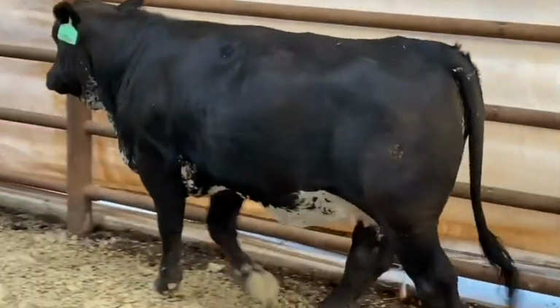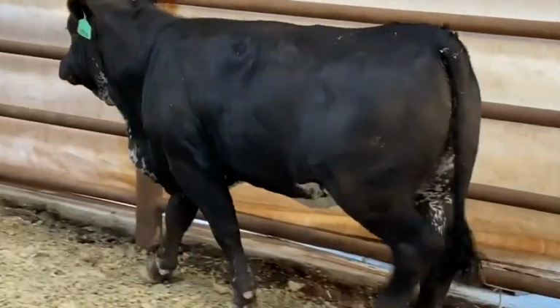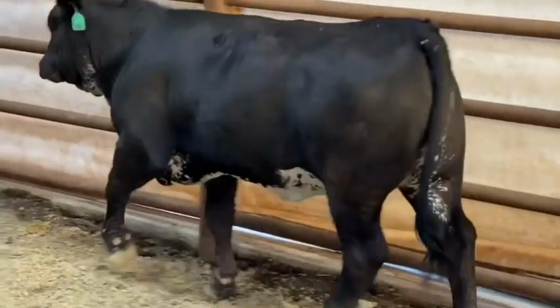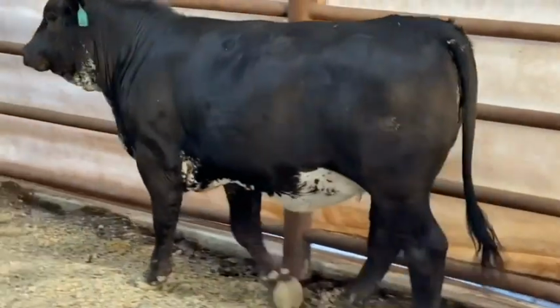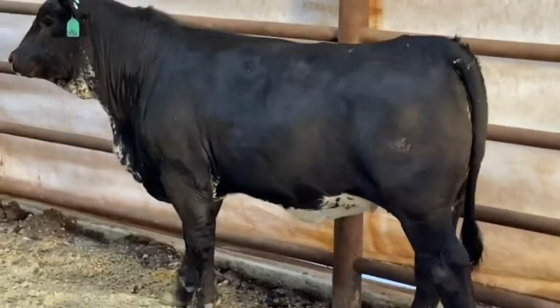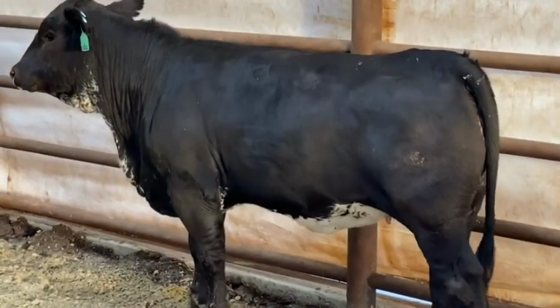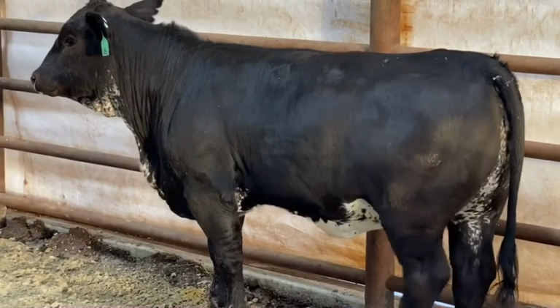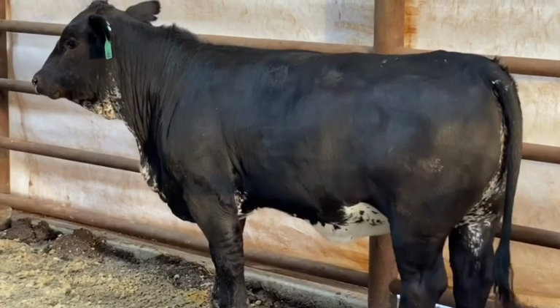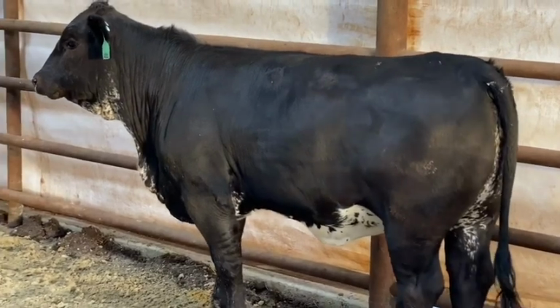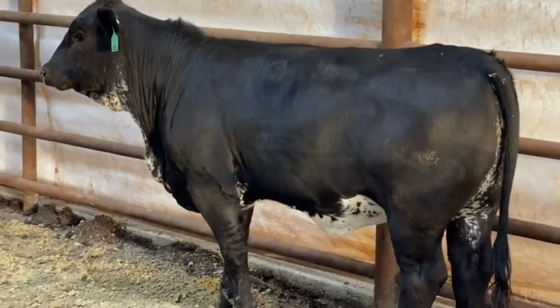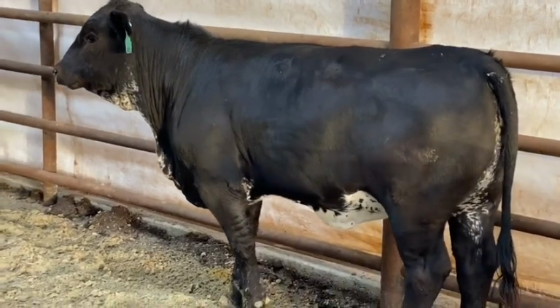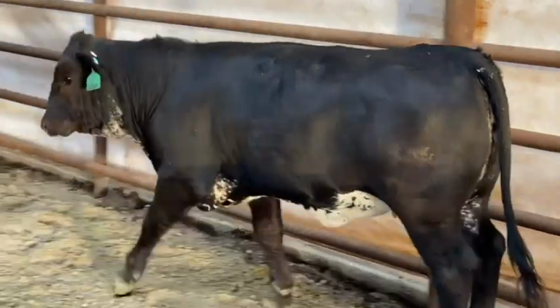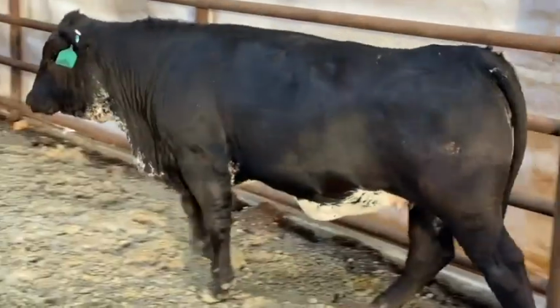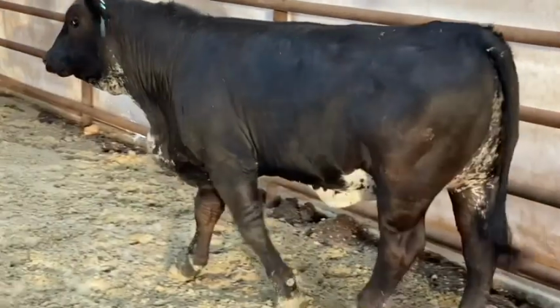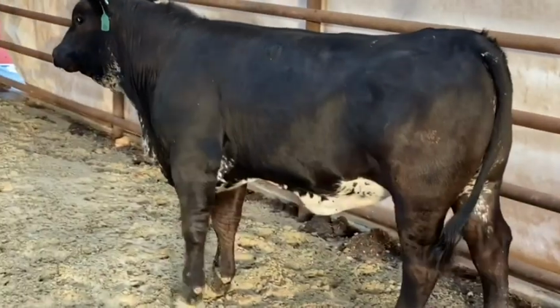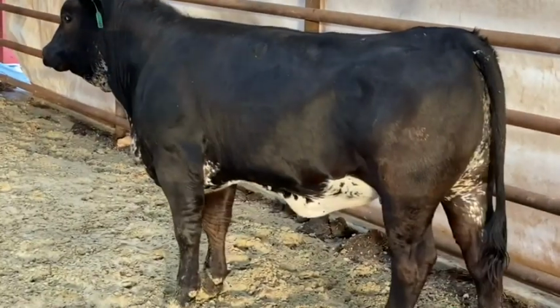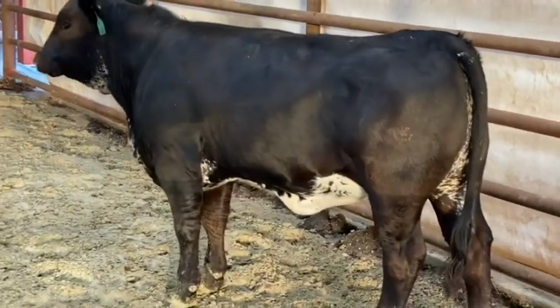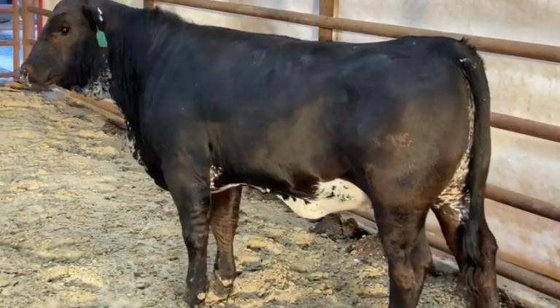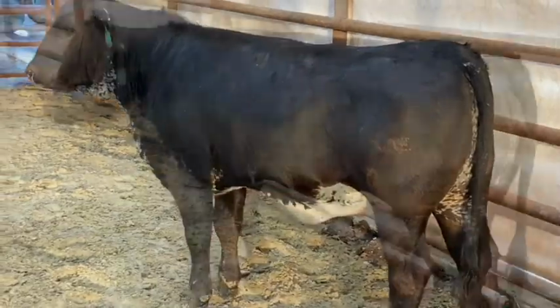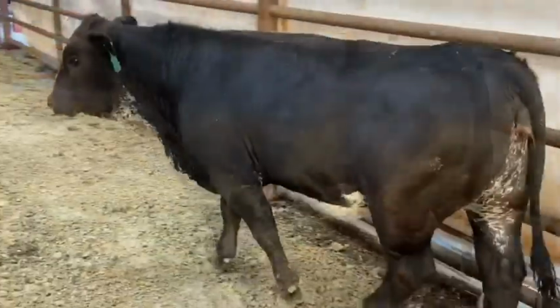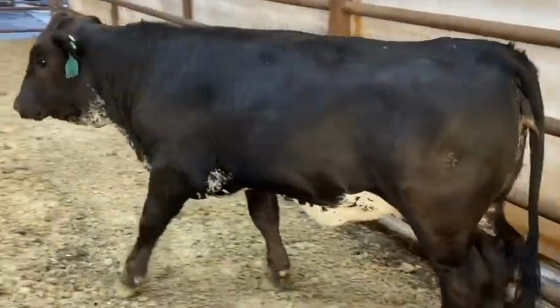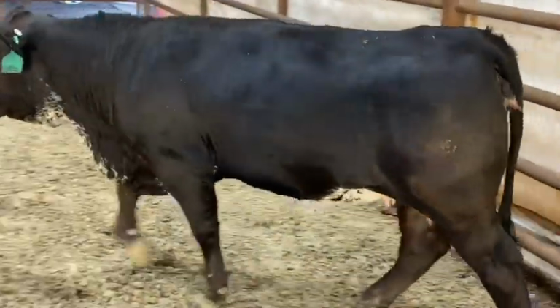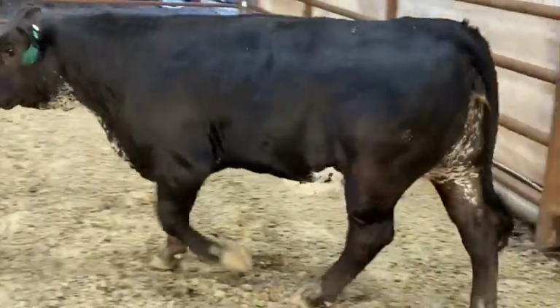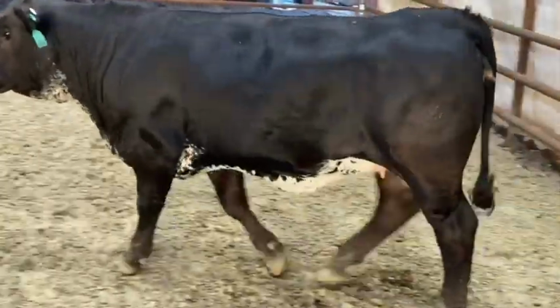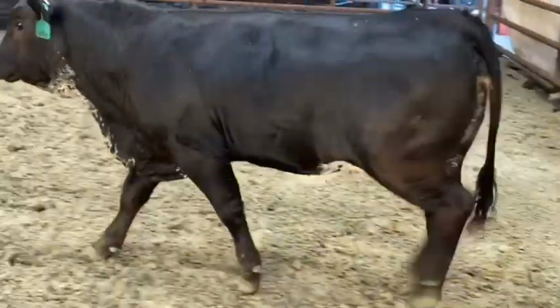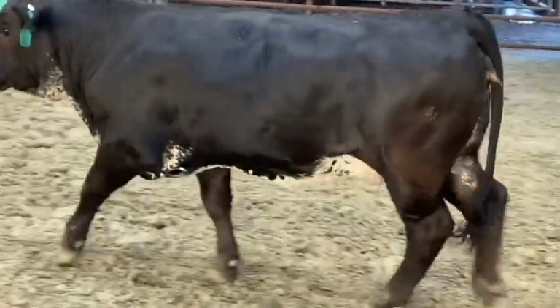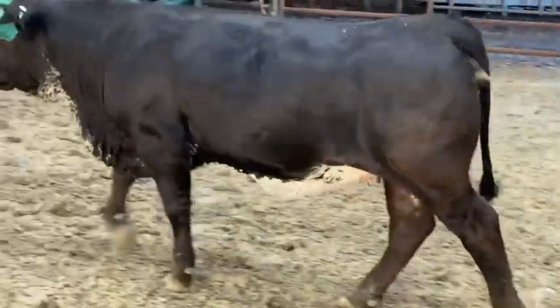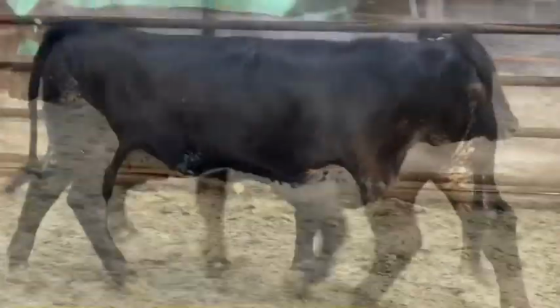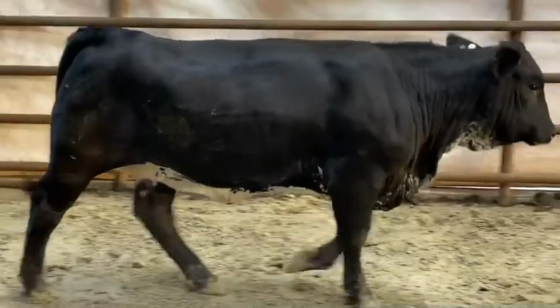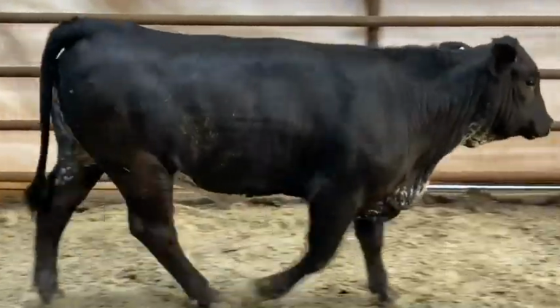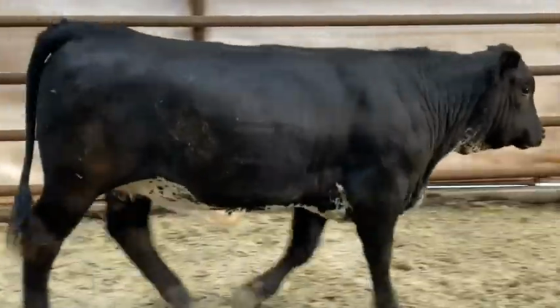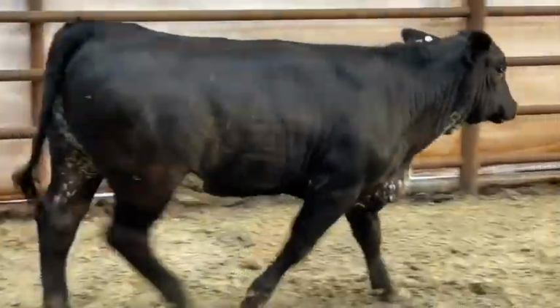We're offering five flashy chromed-out ladies in lots 301 through 305. If you like a deep, soggy, made cow with lots of thickness and bone, then one or all five of these lots will be a prime choice.